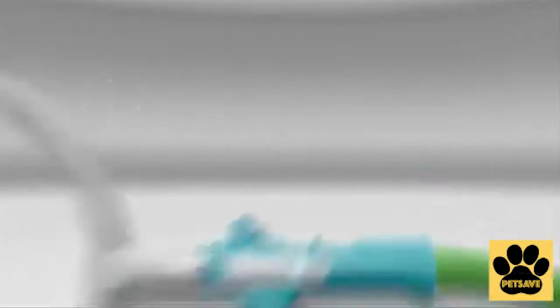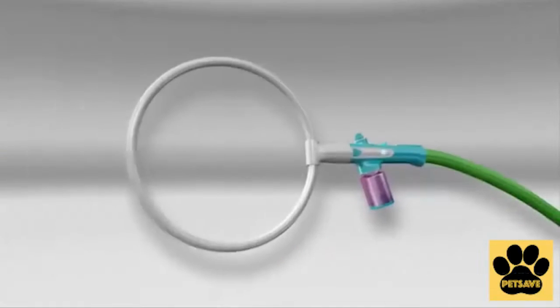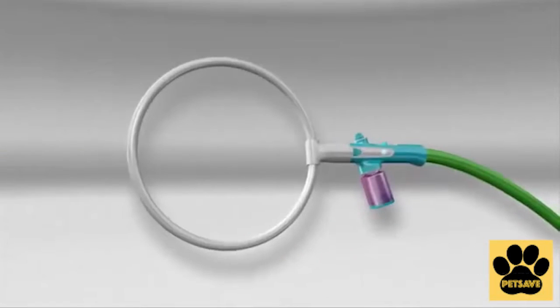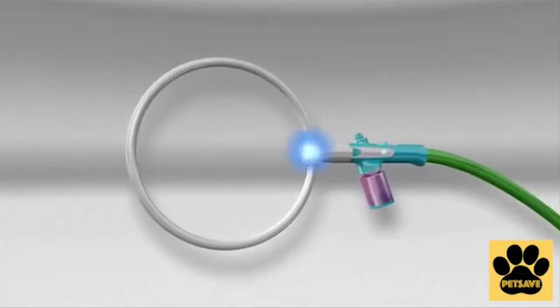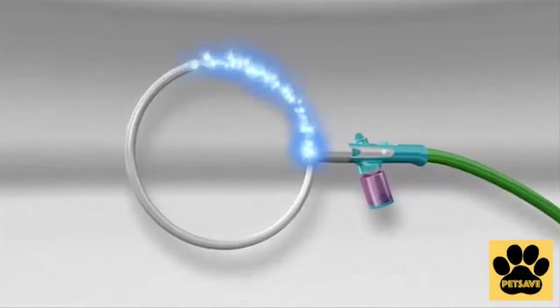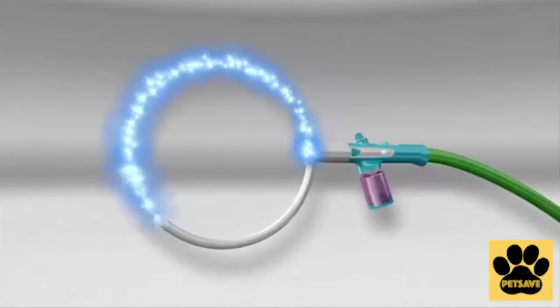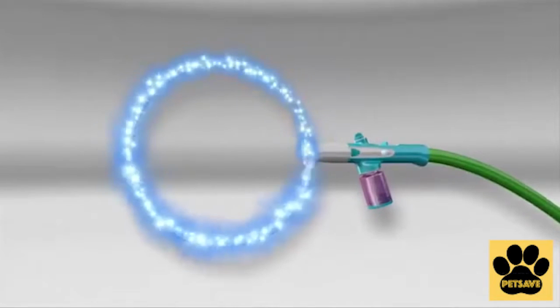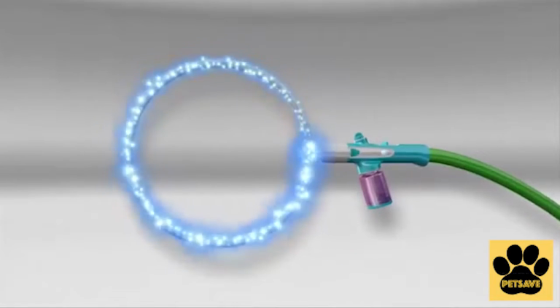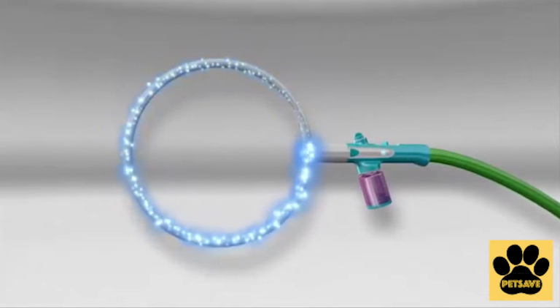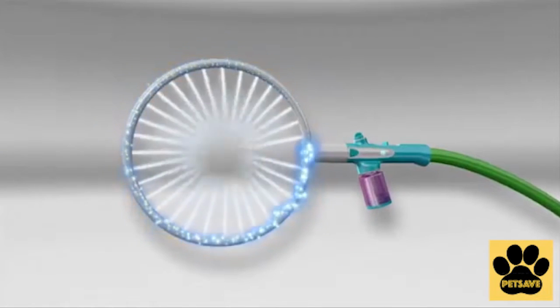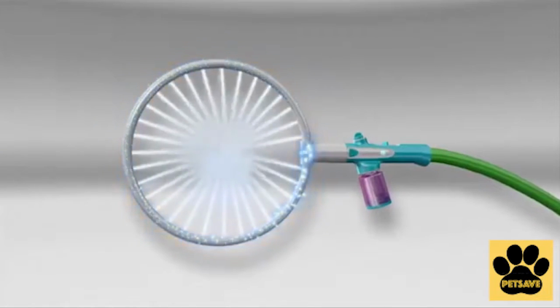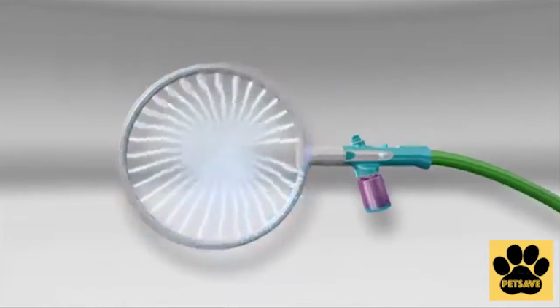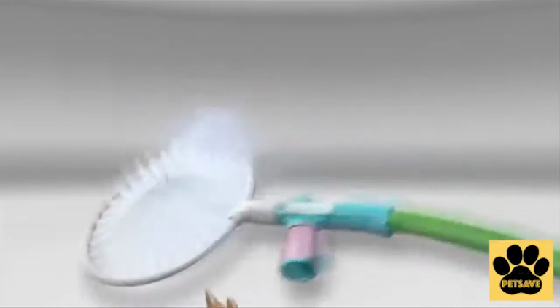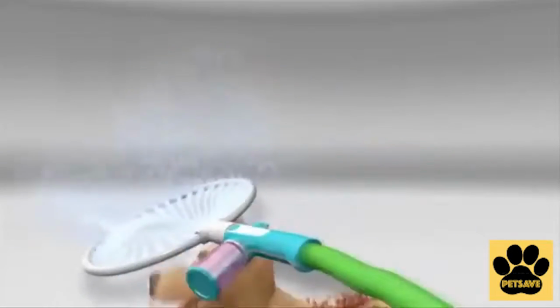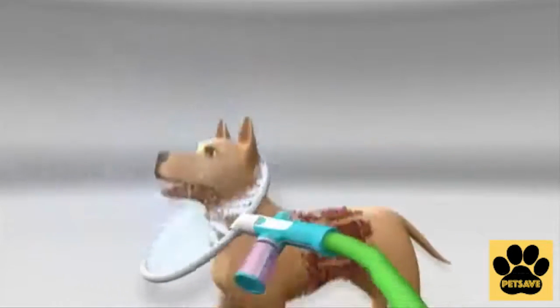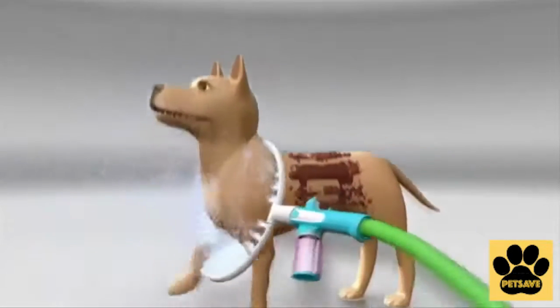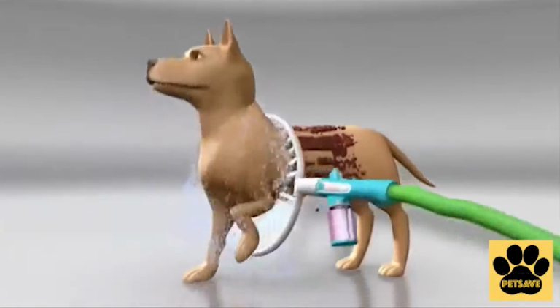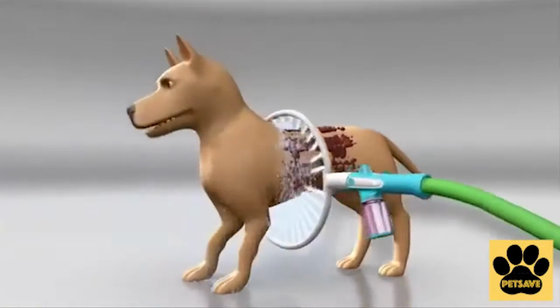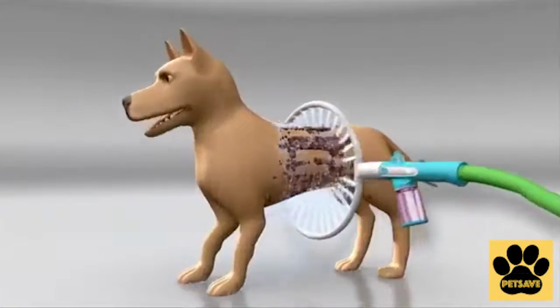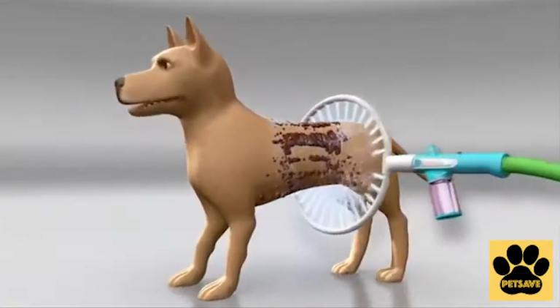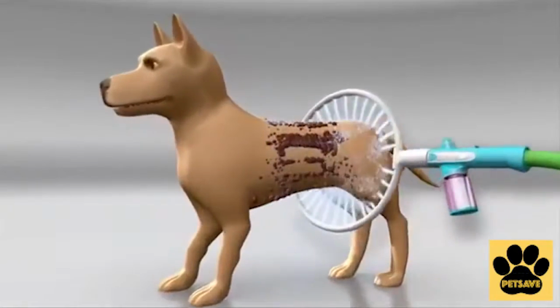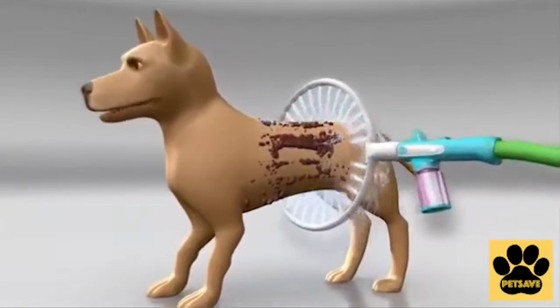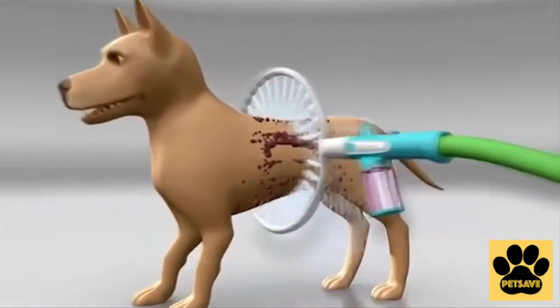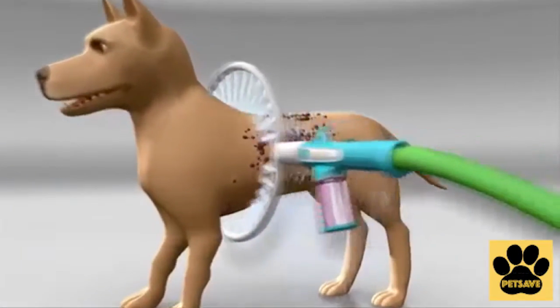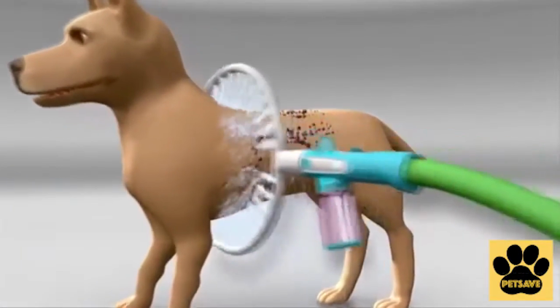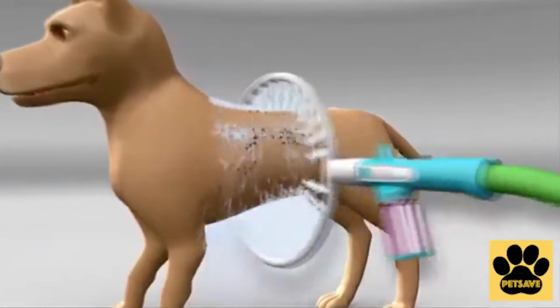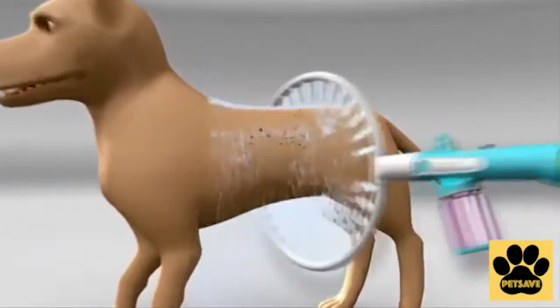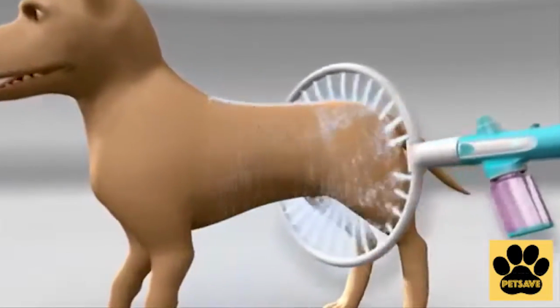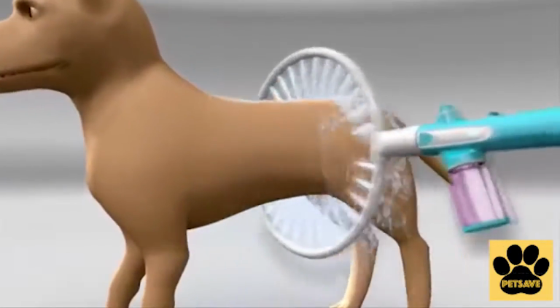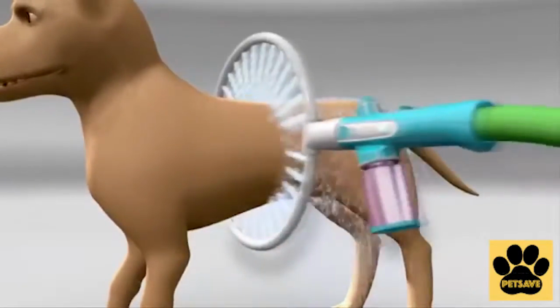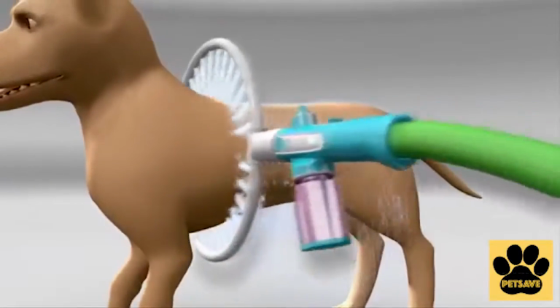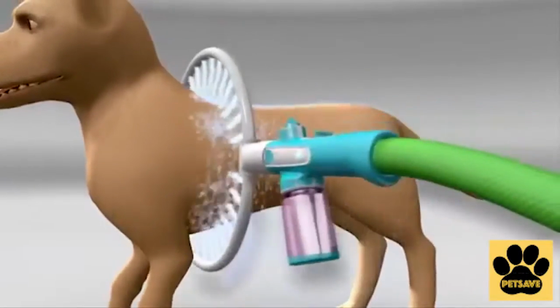one for suds and one for rinse. The secret is the 360-degree design — a ring of water jets gently sprays your dog for 360 degrees of clean. Amazing!